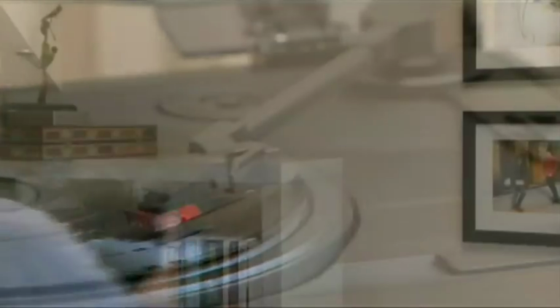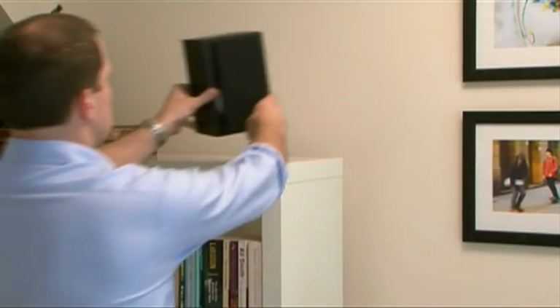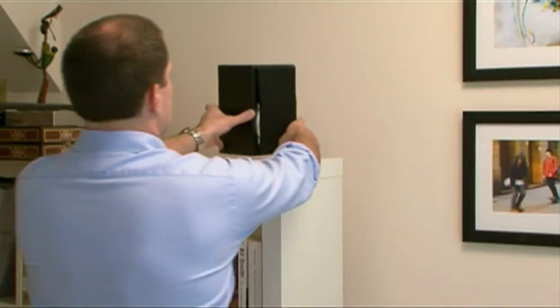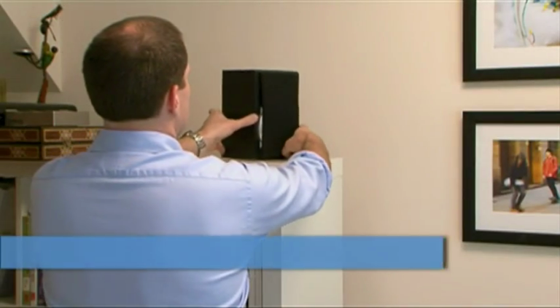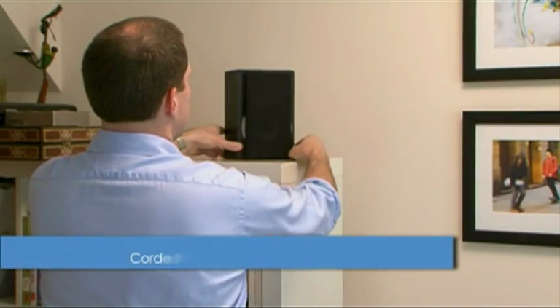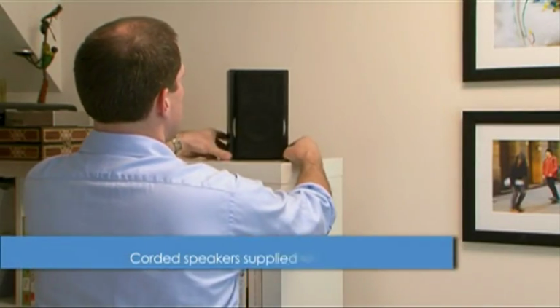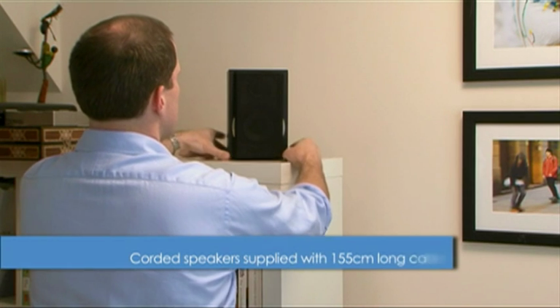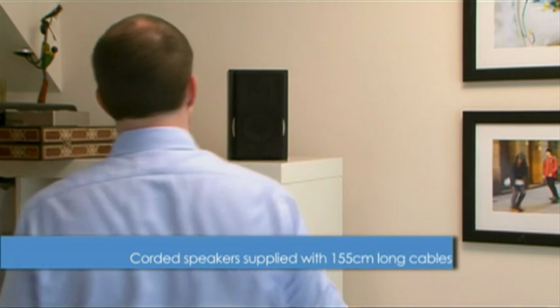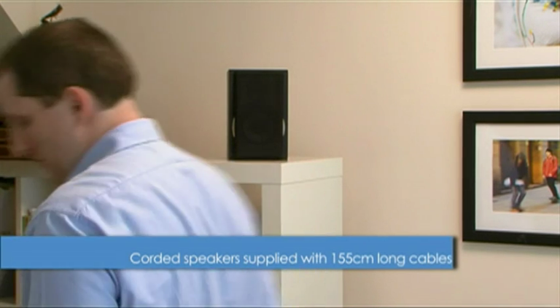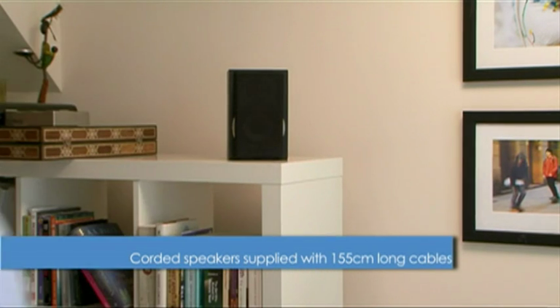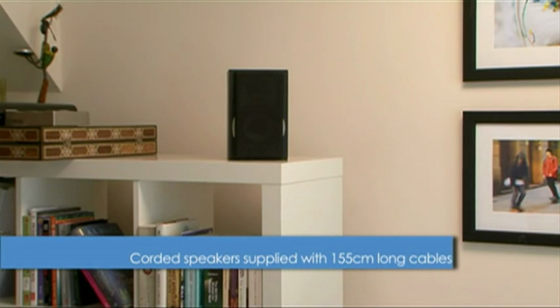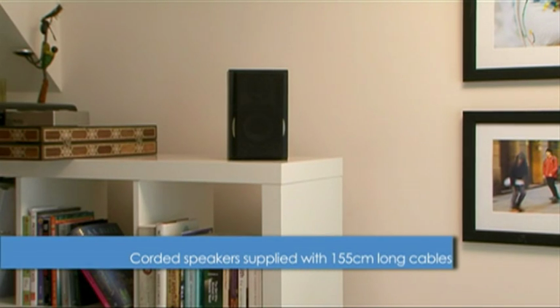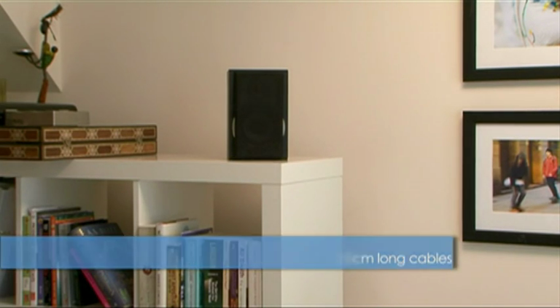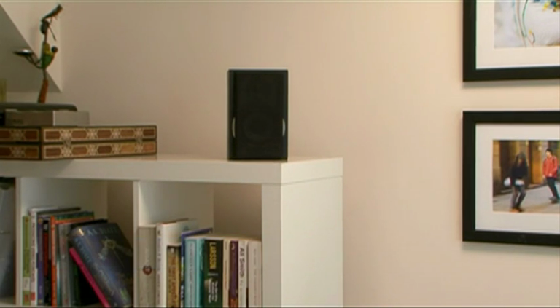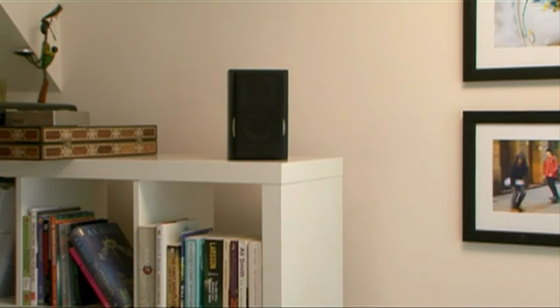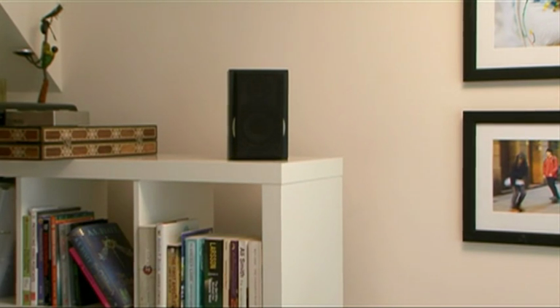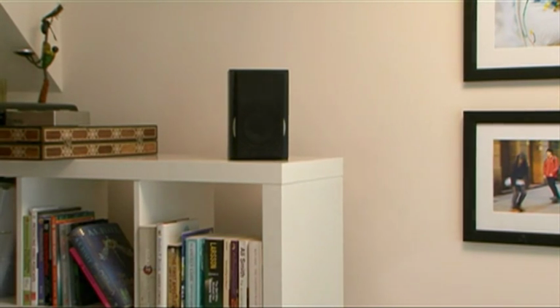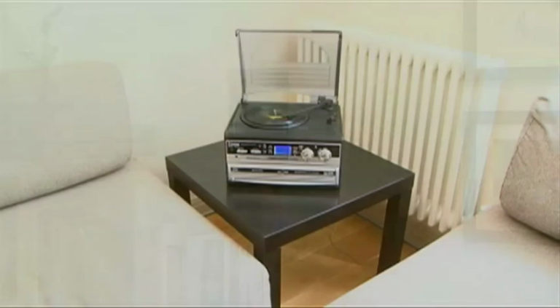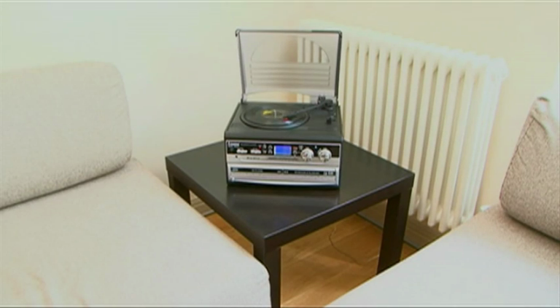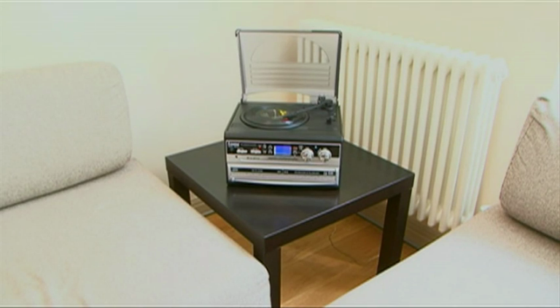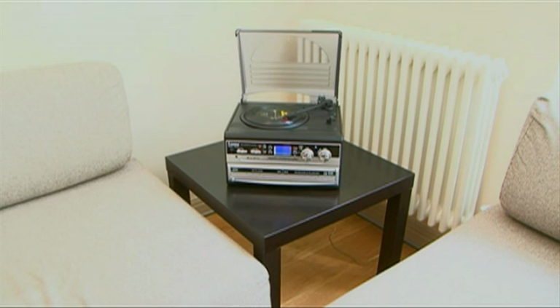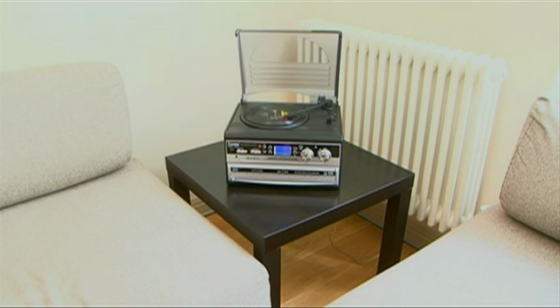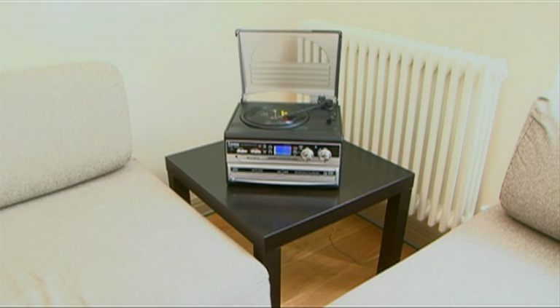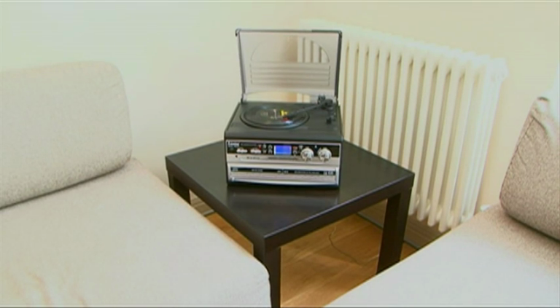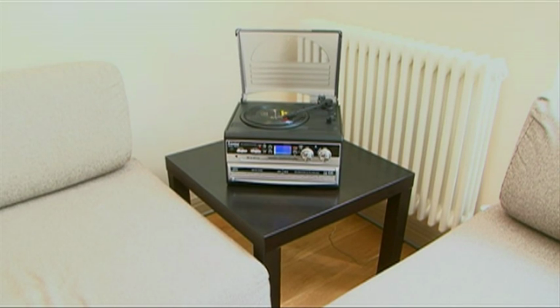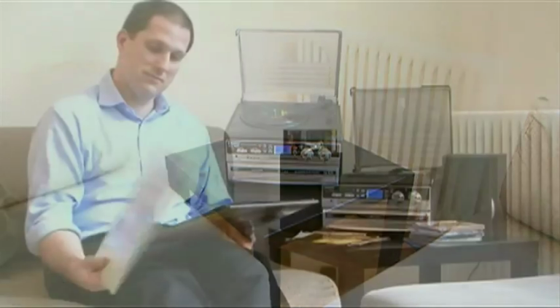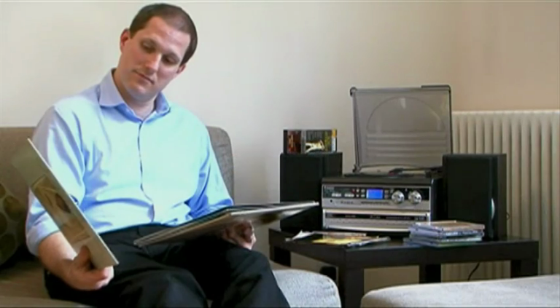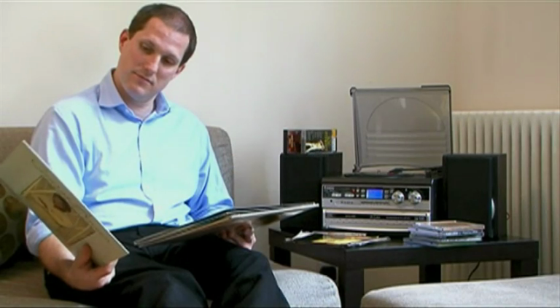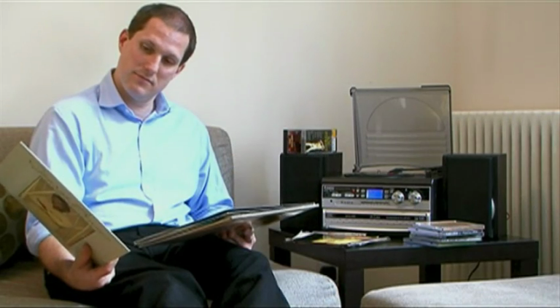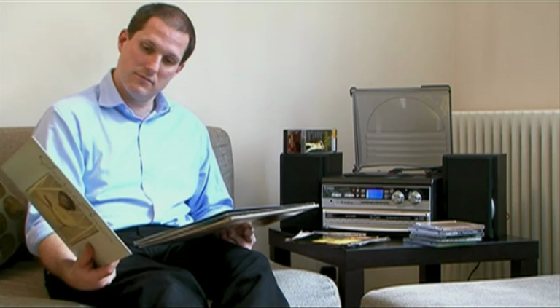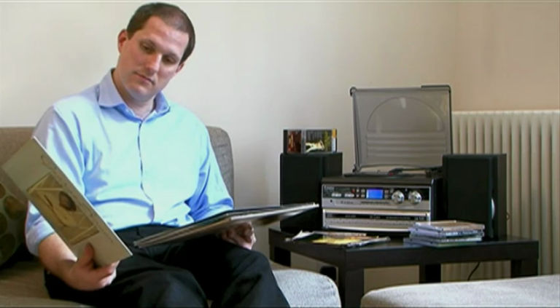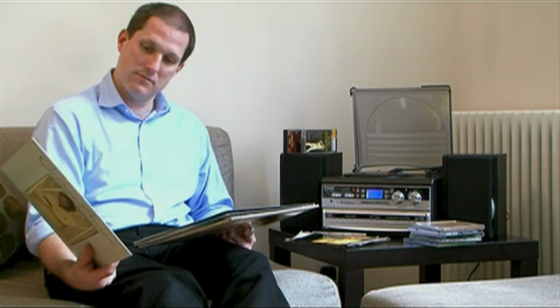As the speakers are housed separately to the main unit, you can position them wherever you prefer in order to receive the best possible stereo sound. The Boston is an excellent sounding and looking machine and is ideal for younger and older listeners alike.